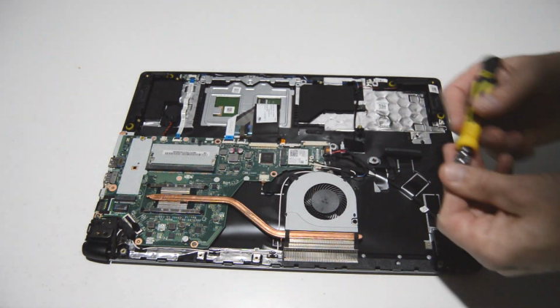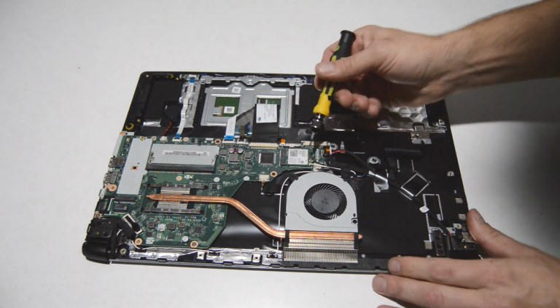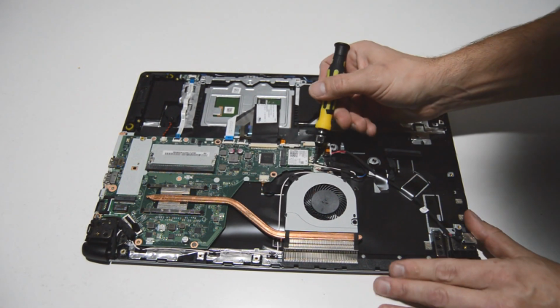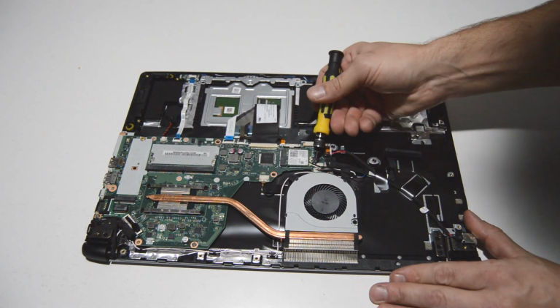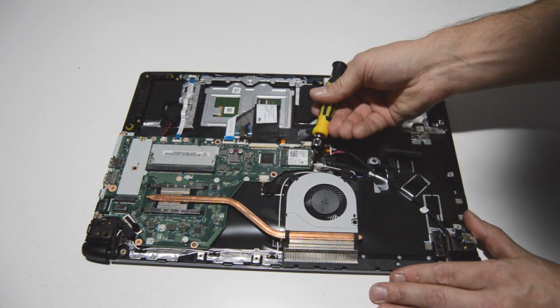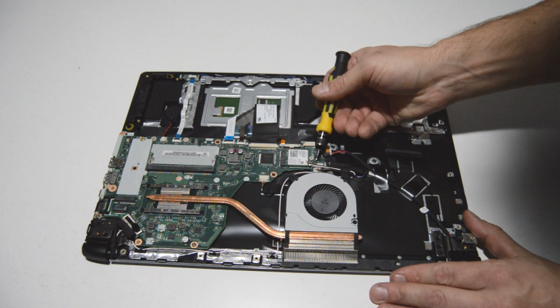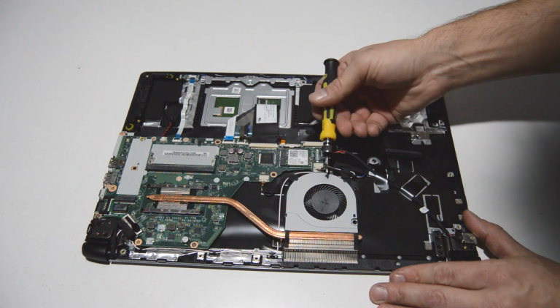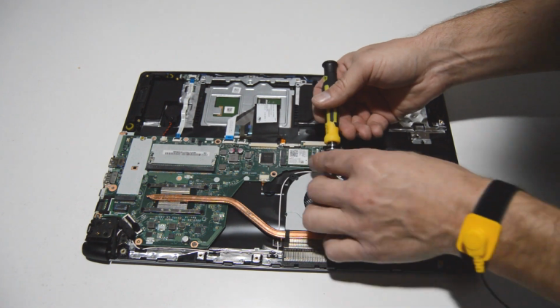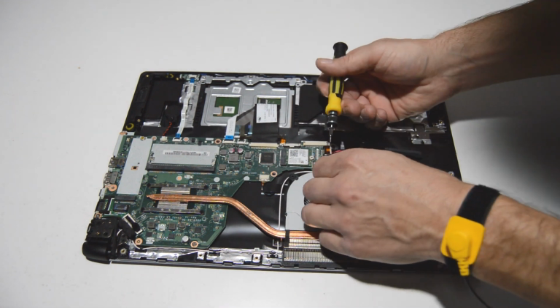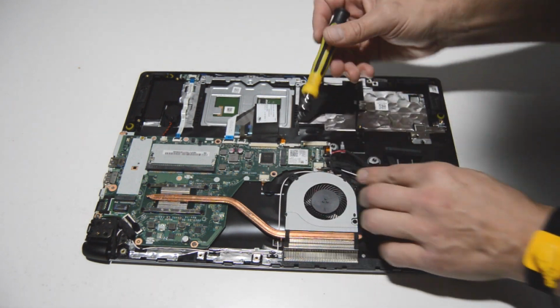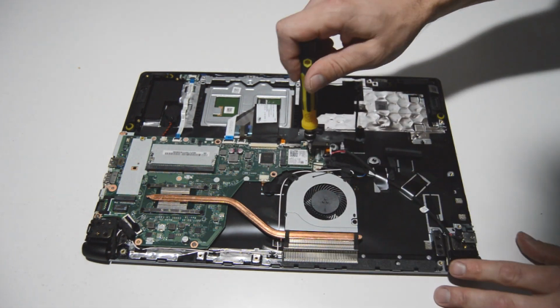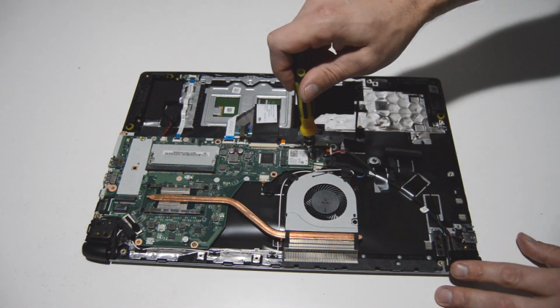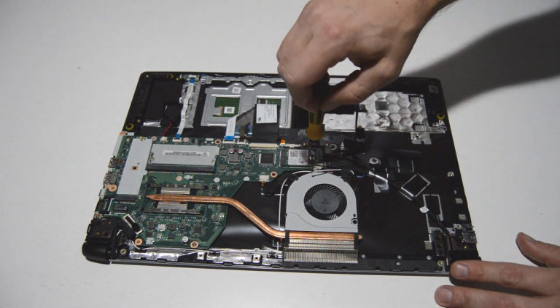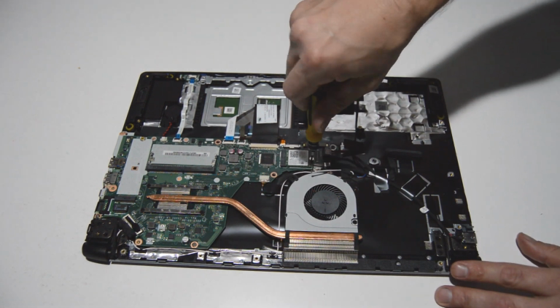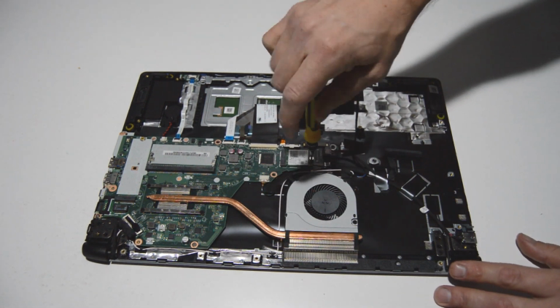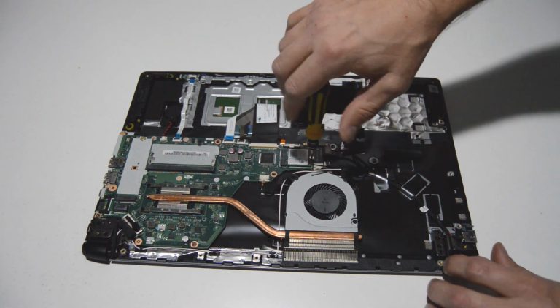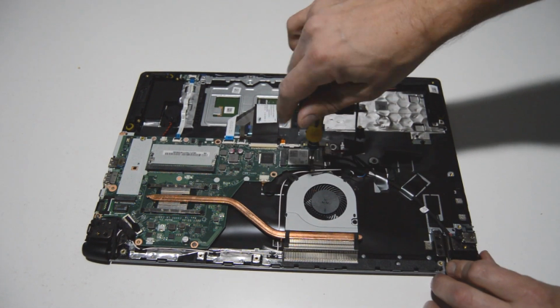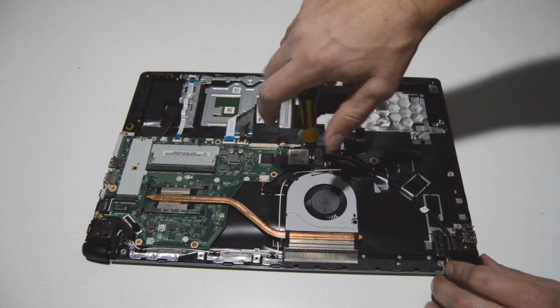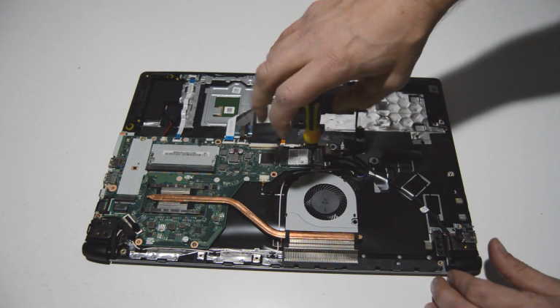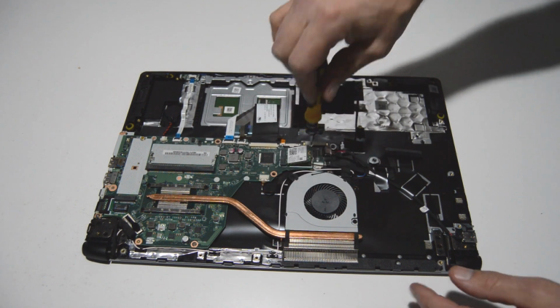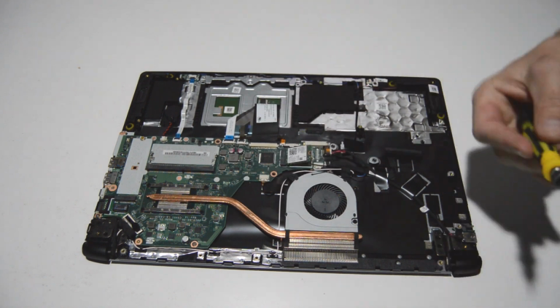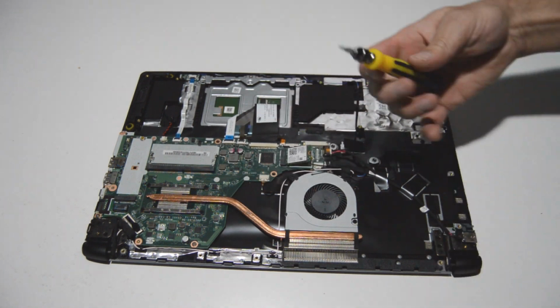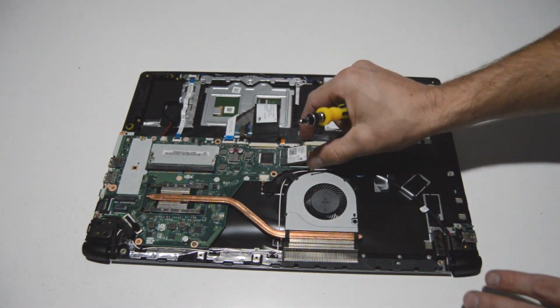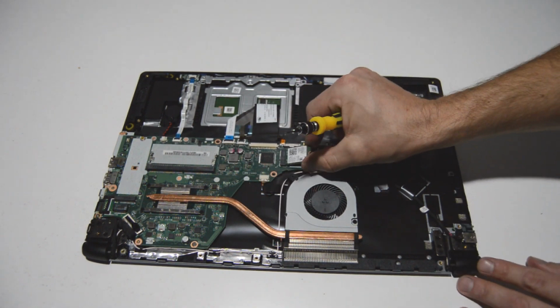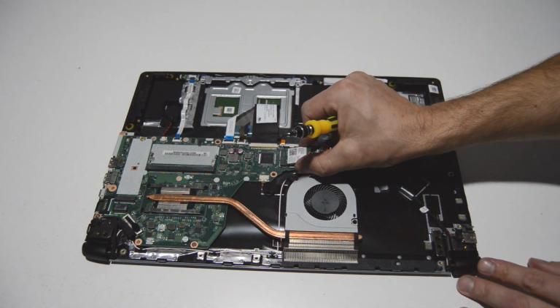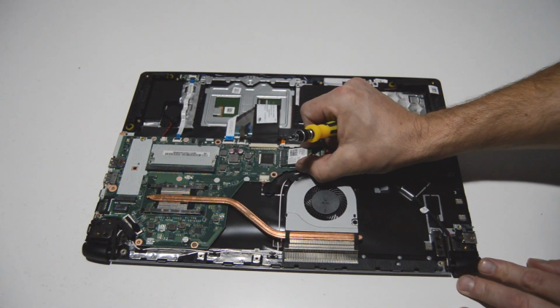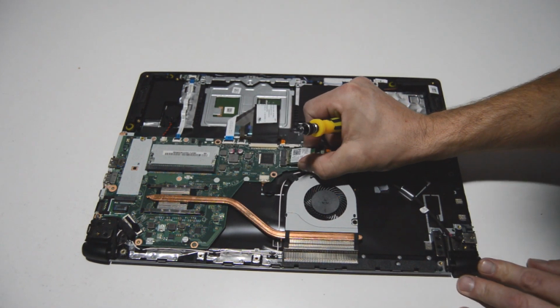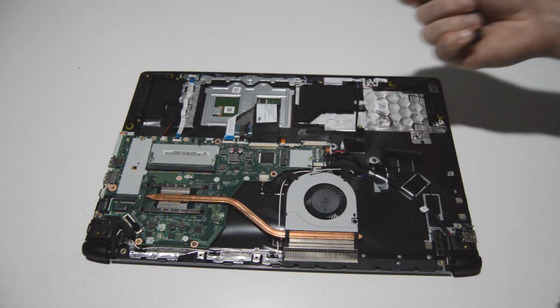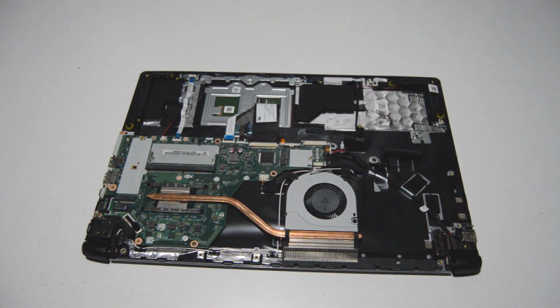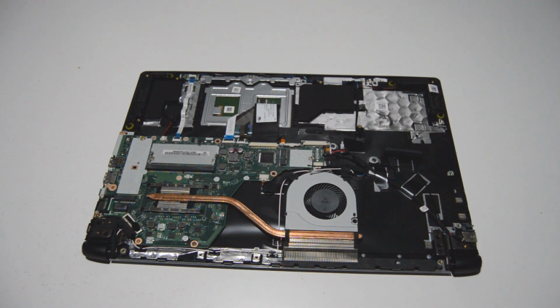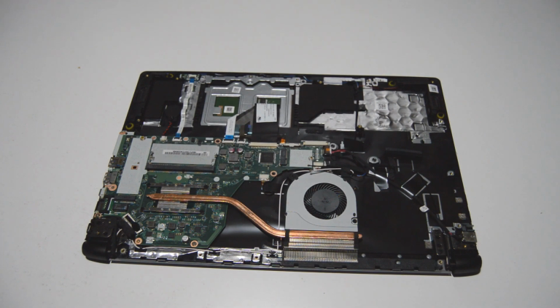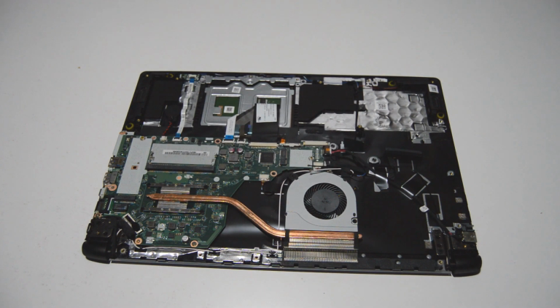For the Wi-Fi card, we're just going to pop straight up on those antennas. It's just one screw holding in the card, and then just pull it laterally out of the slot.